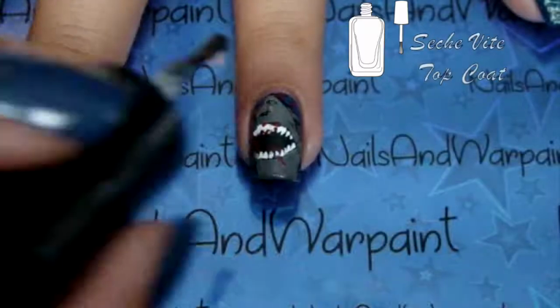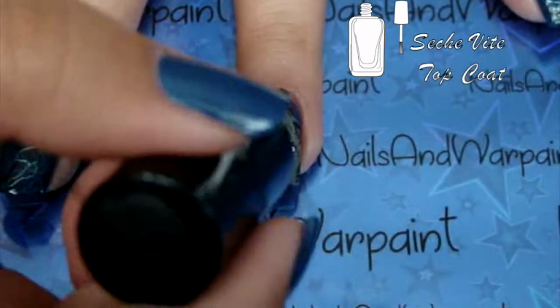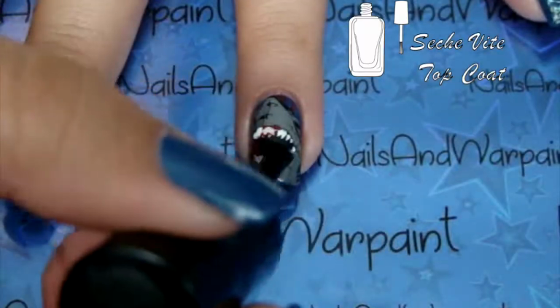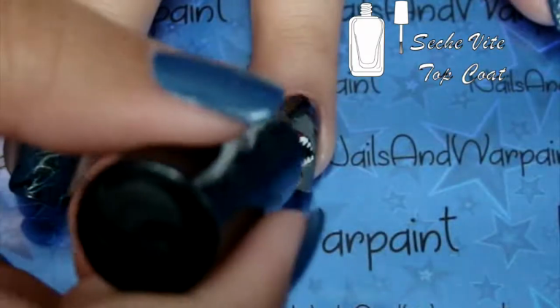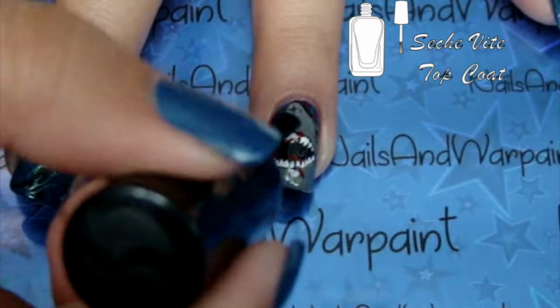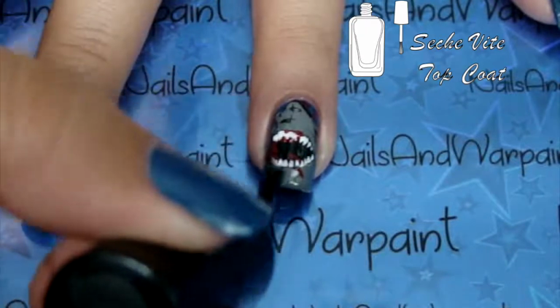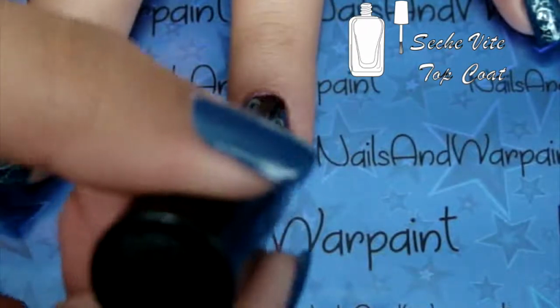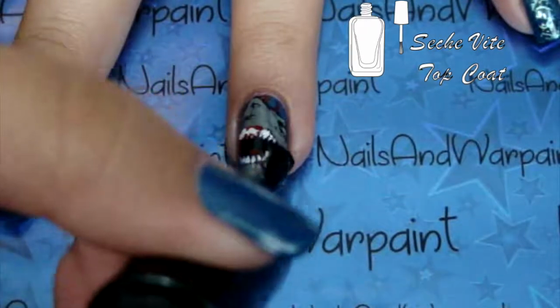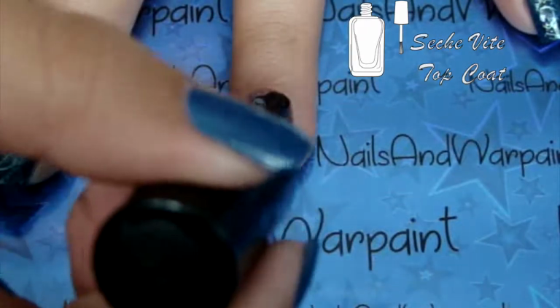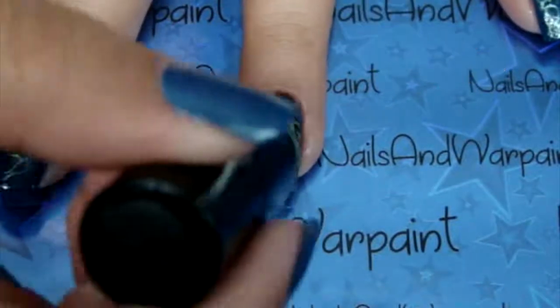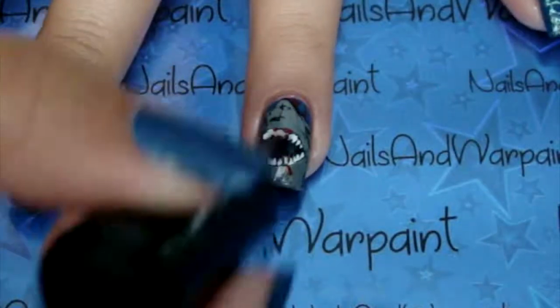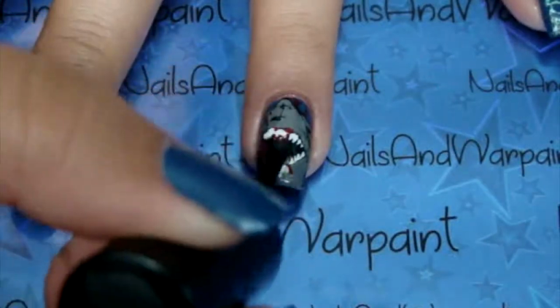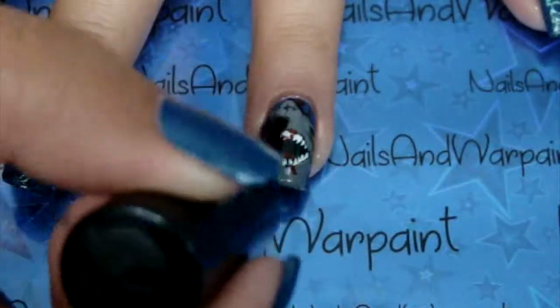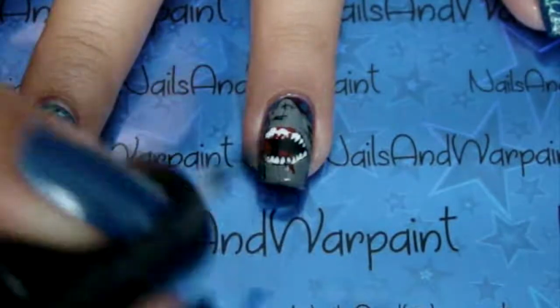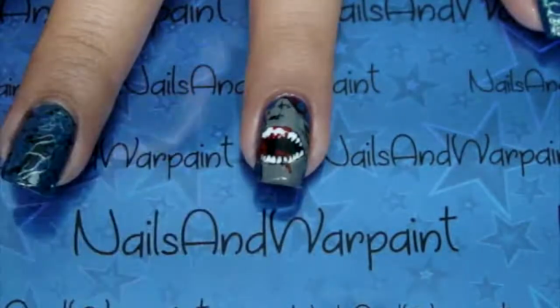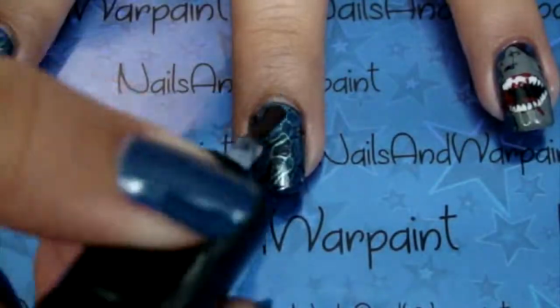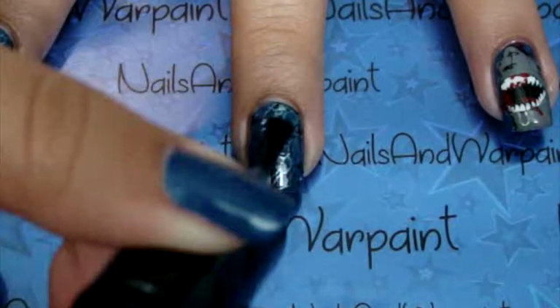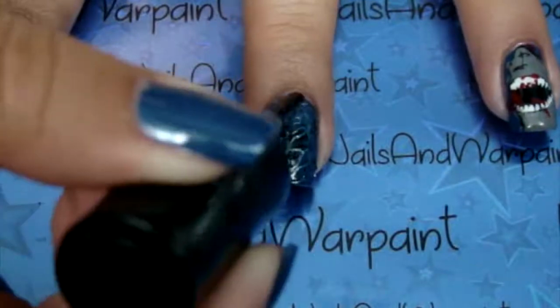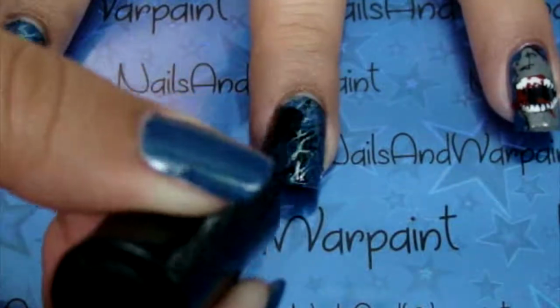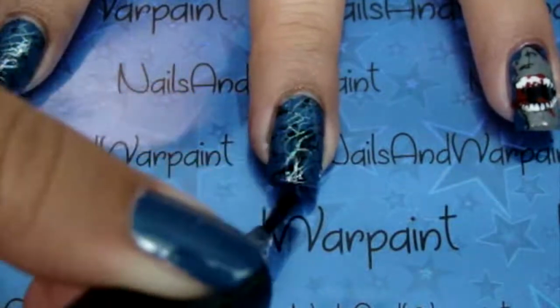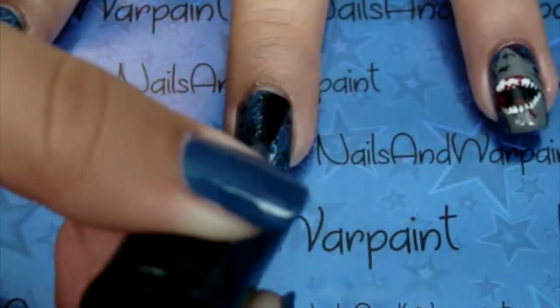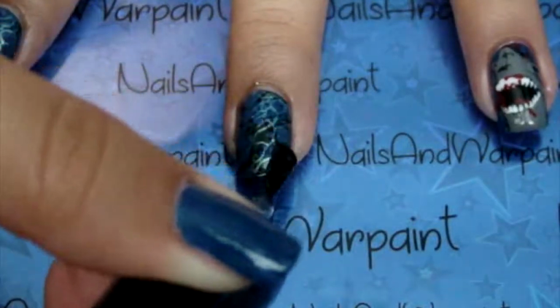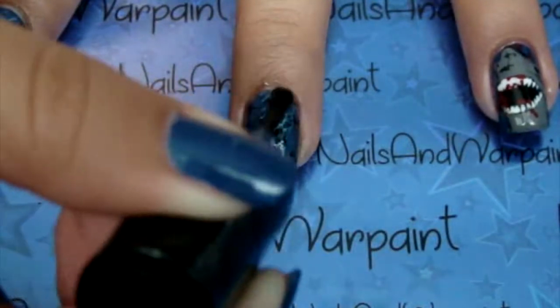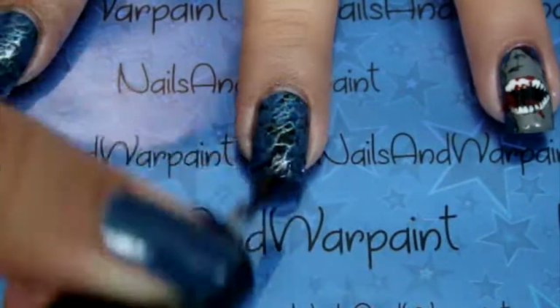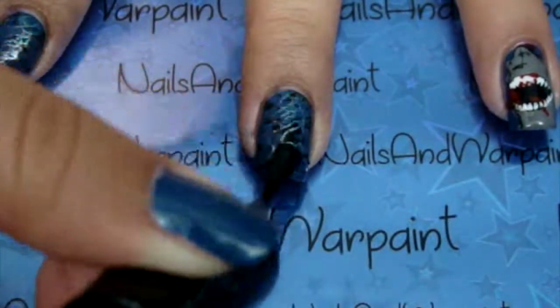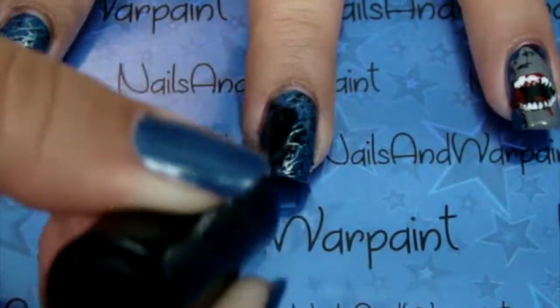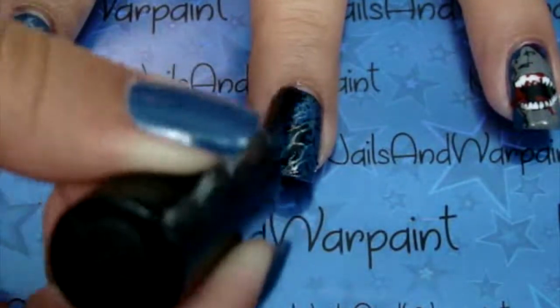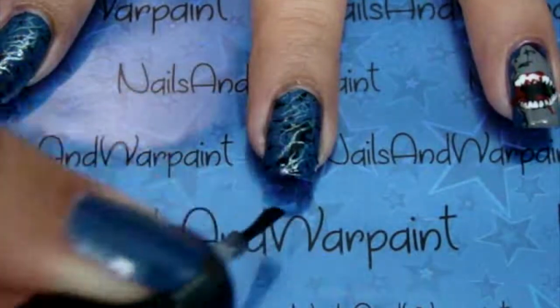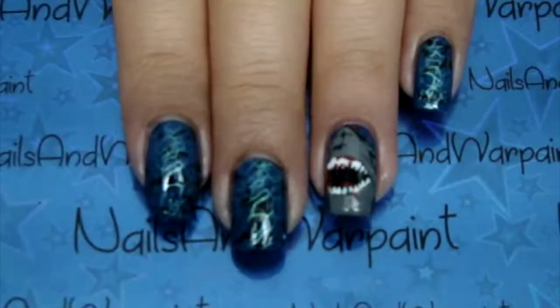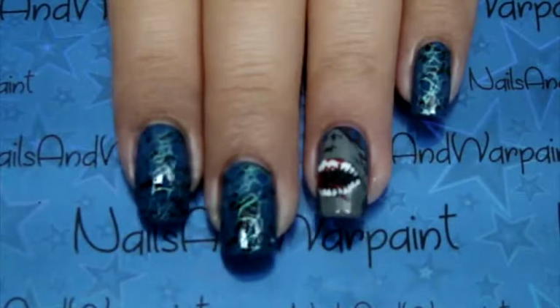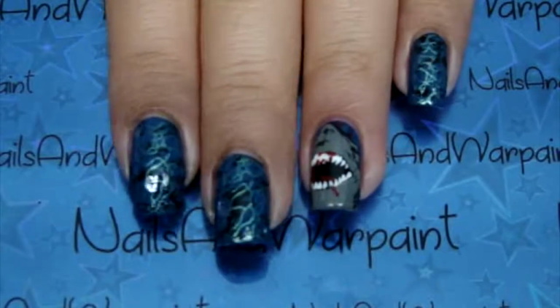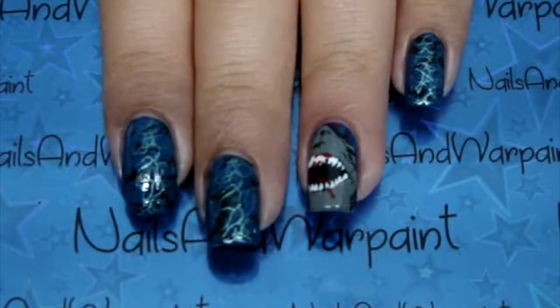And that's pretty much it. I top coated all of the nails, cleaned up around the edges, and that's all you gotta do. Let me know what you think about this look down in the comments below — and have you been watching Shark Week this week? It's amazing. Thank you so much, I'll see you guys next time!